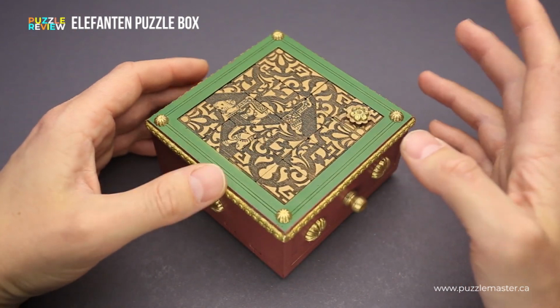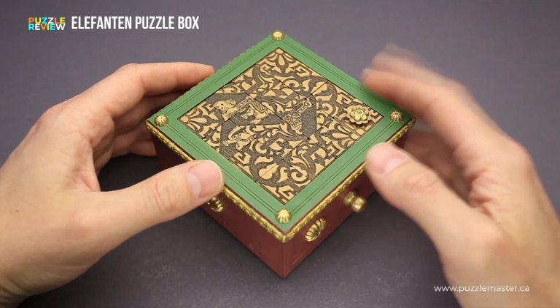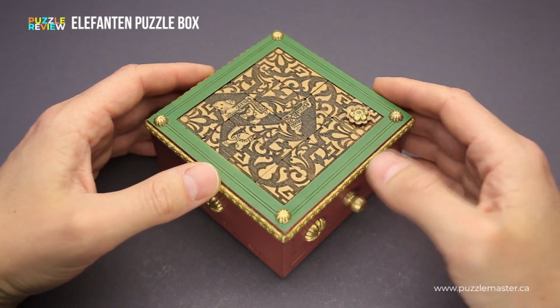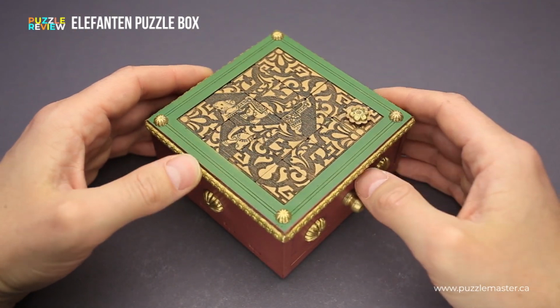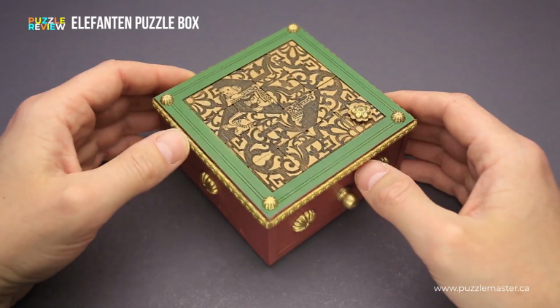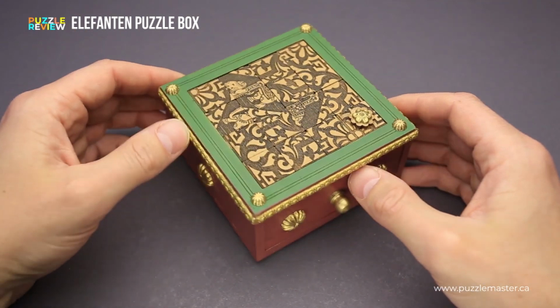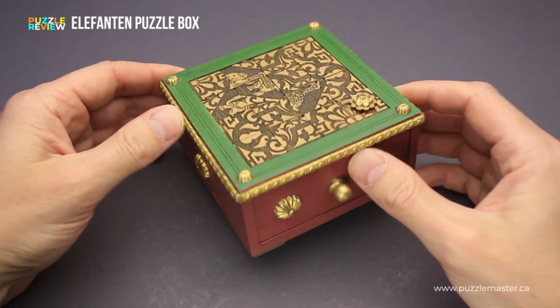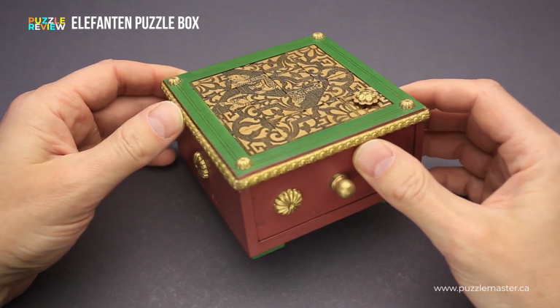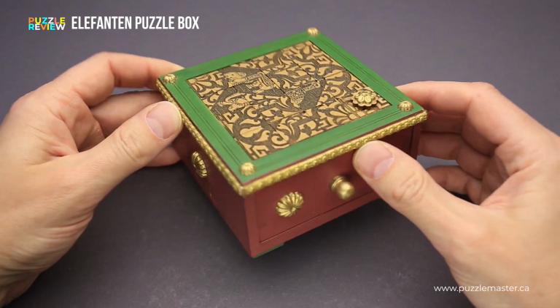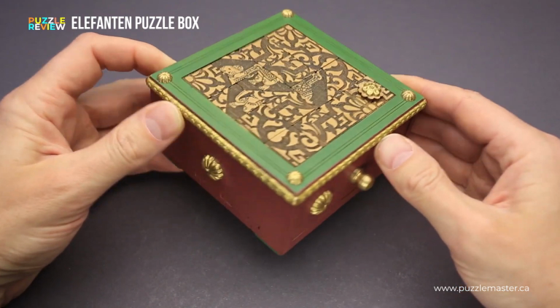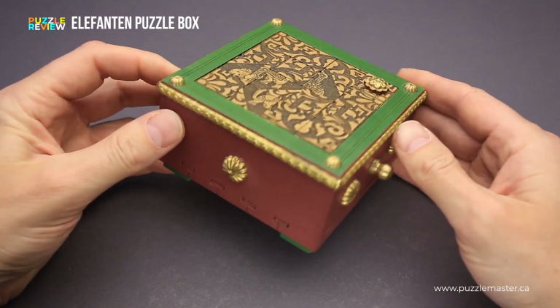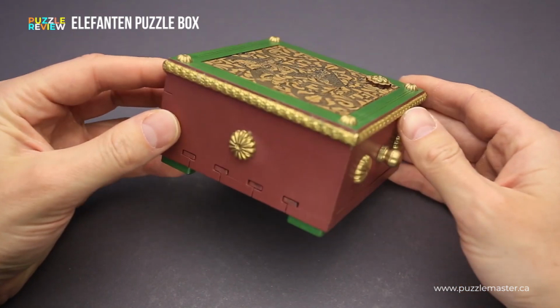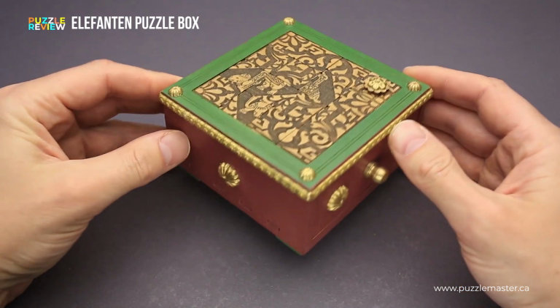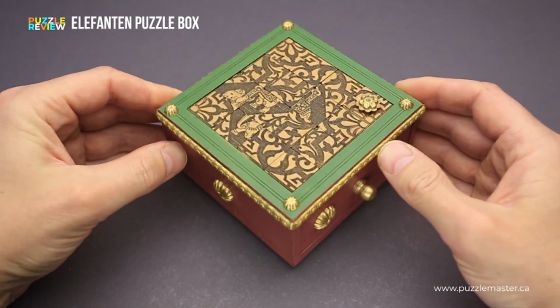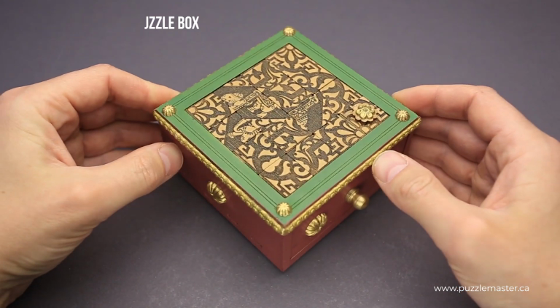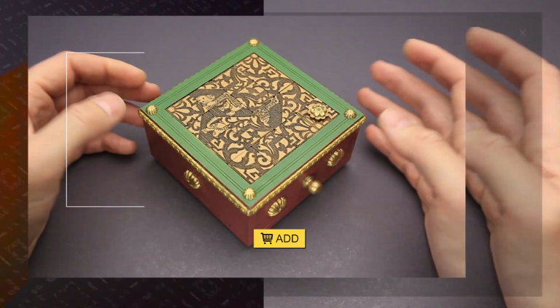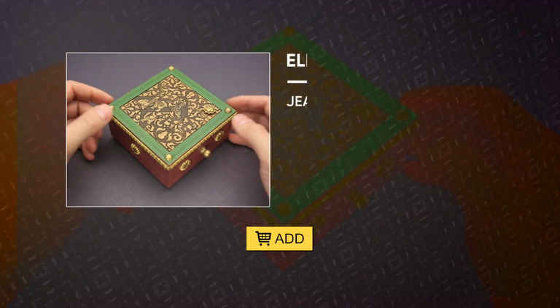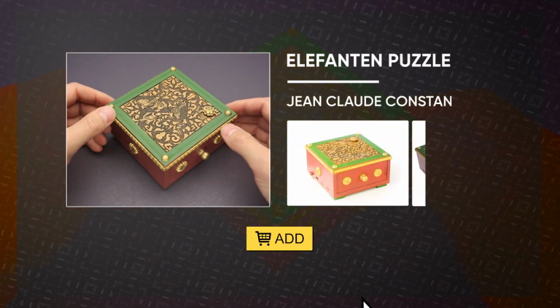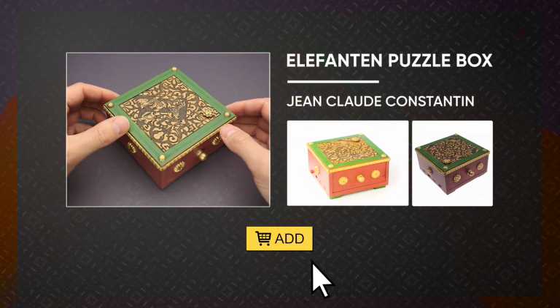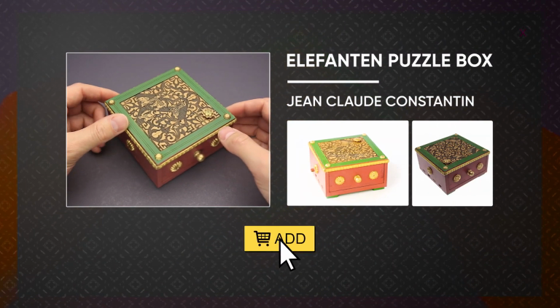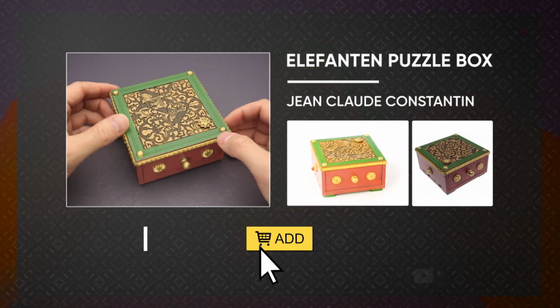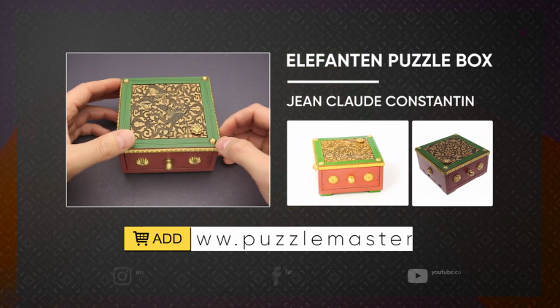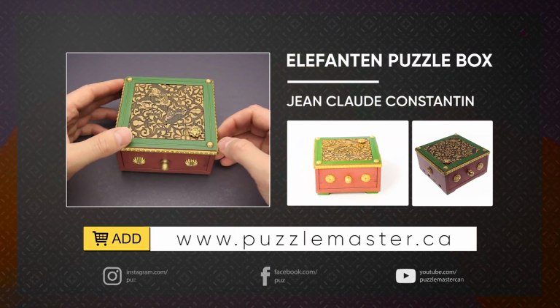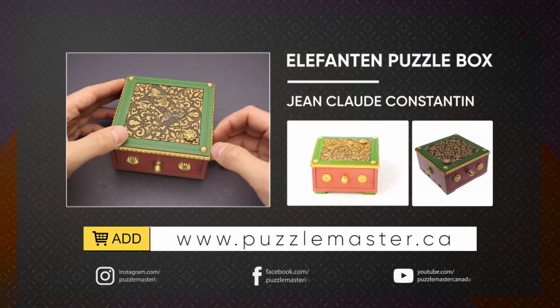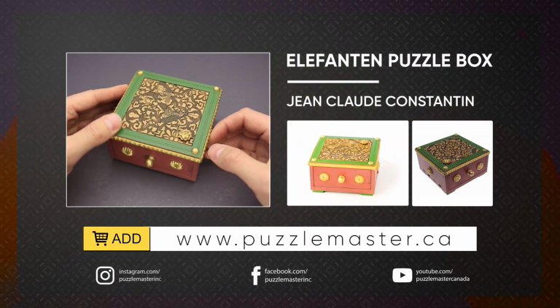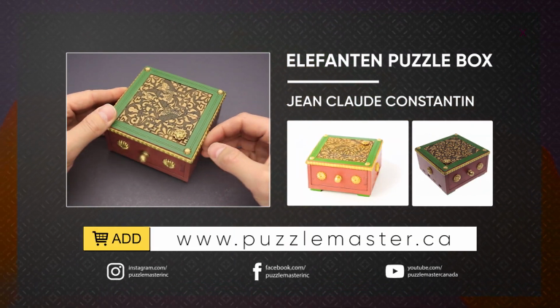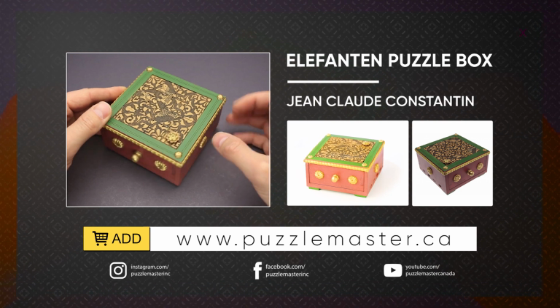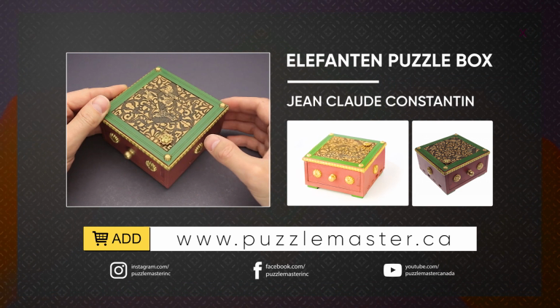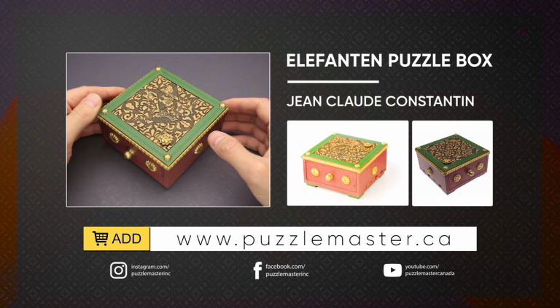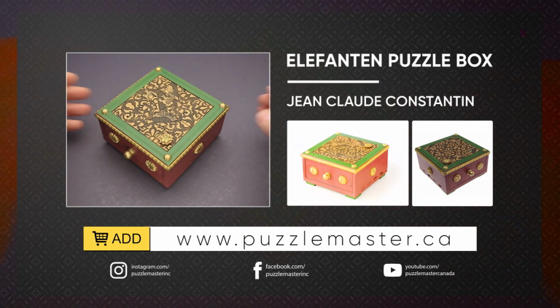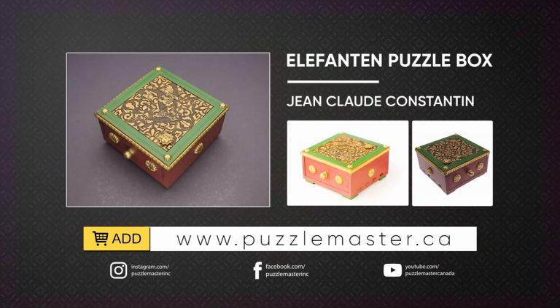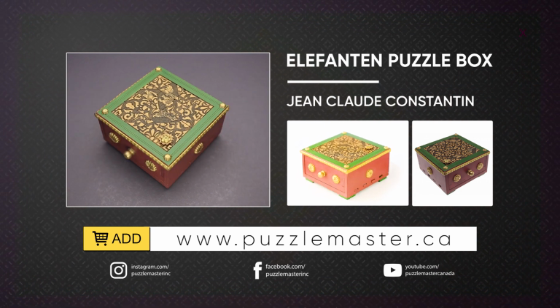If you like the Elephant and Puzzle box and you want to buy it, go to puzzlemaster.ca. Thank you for watching. See you next time.